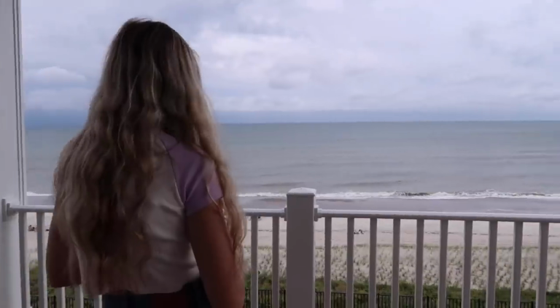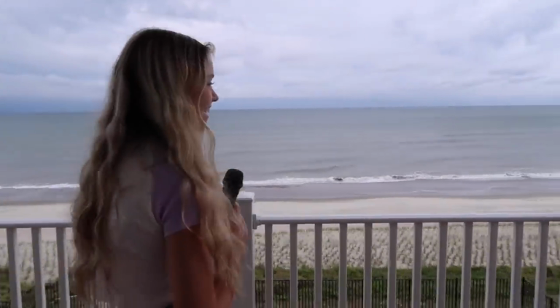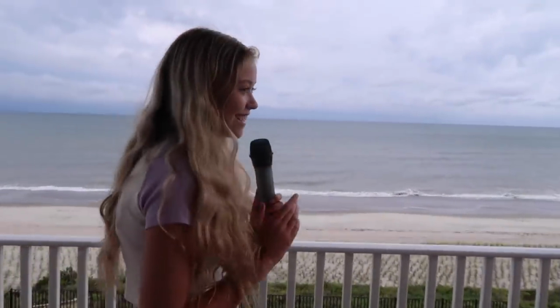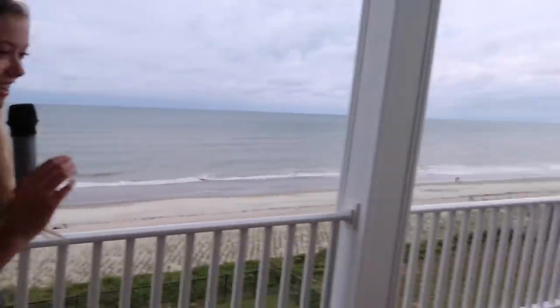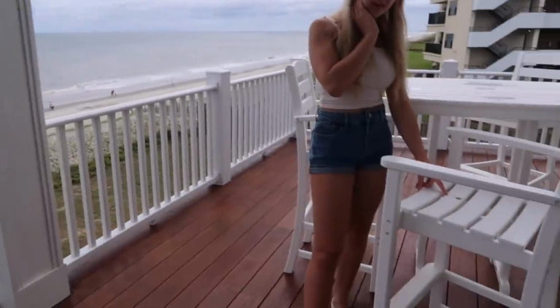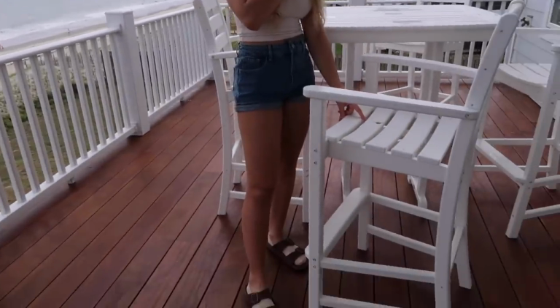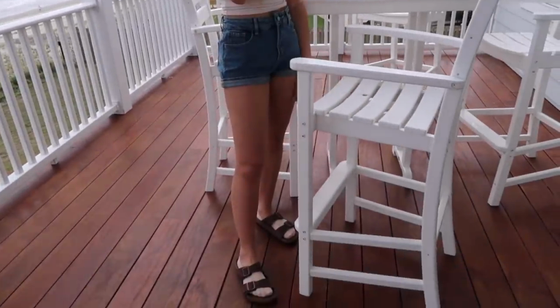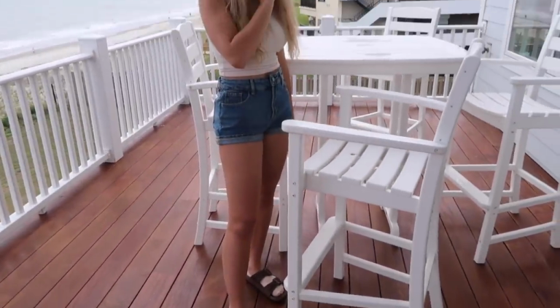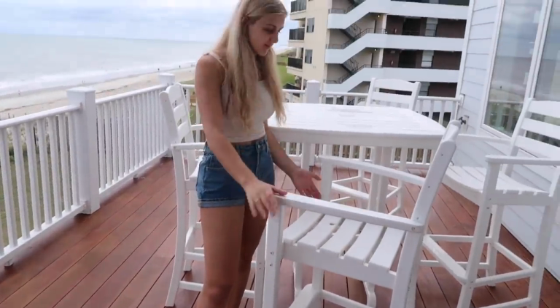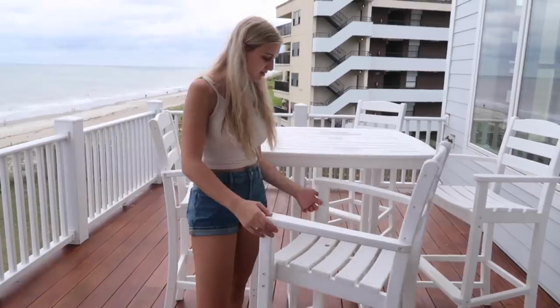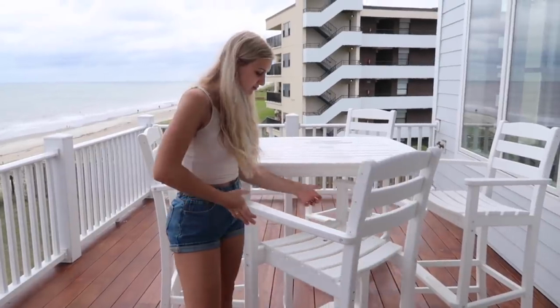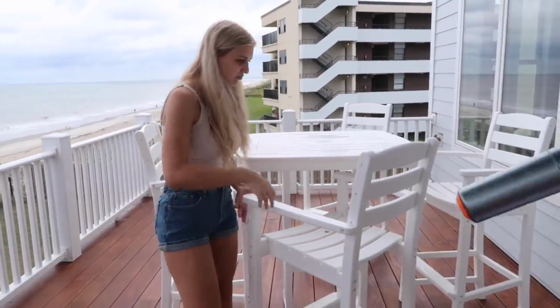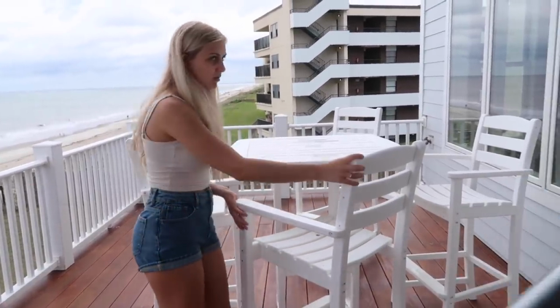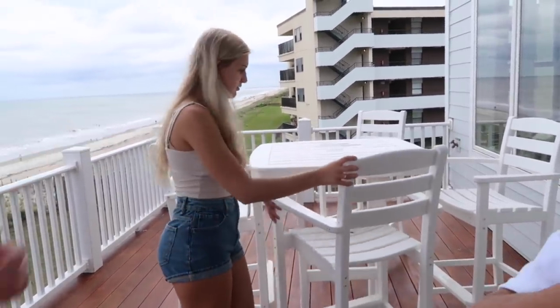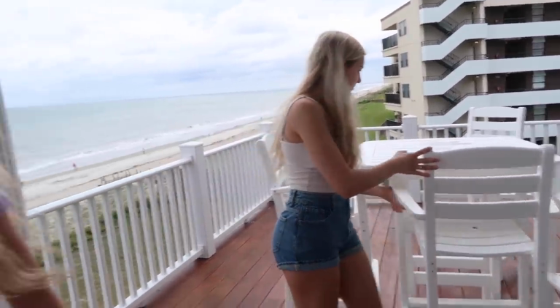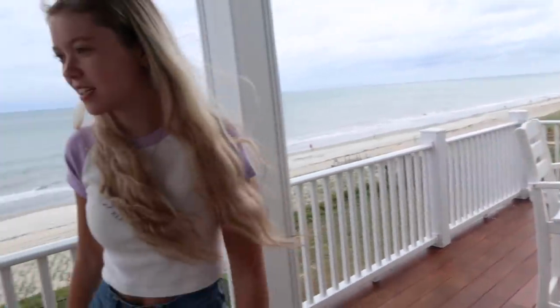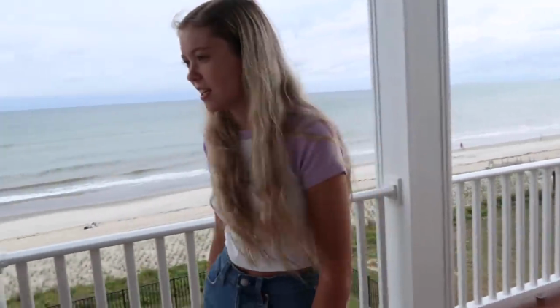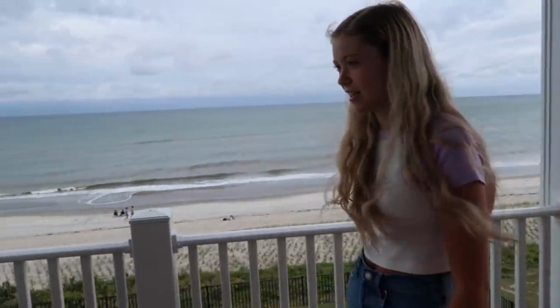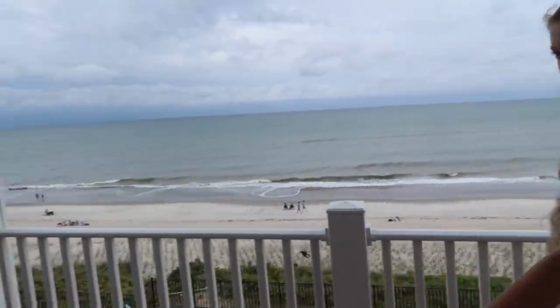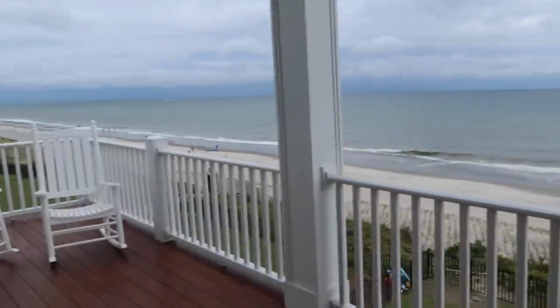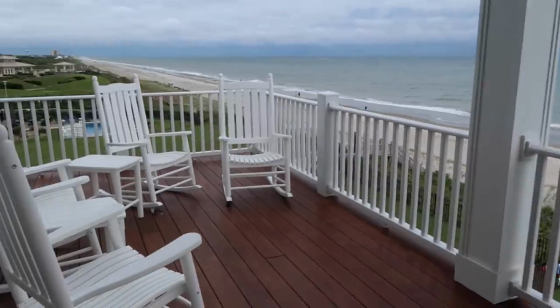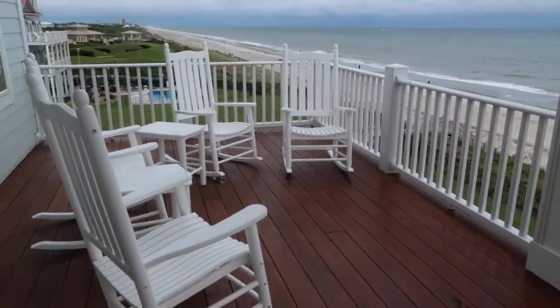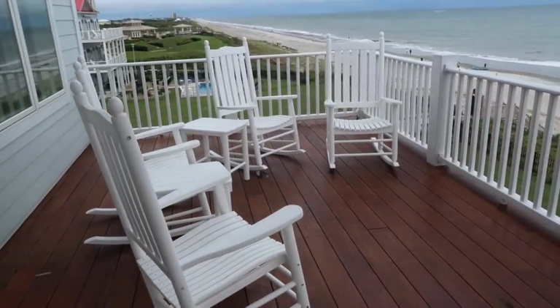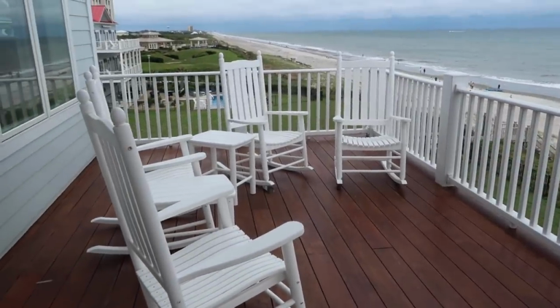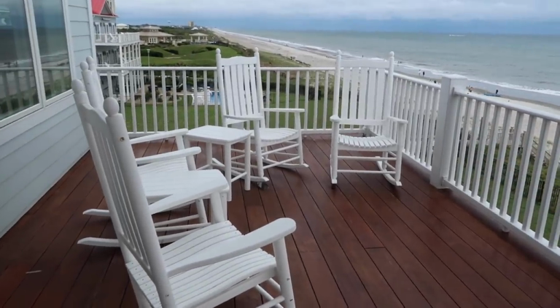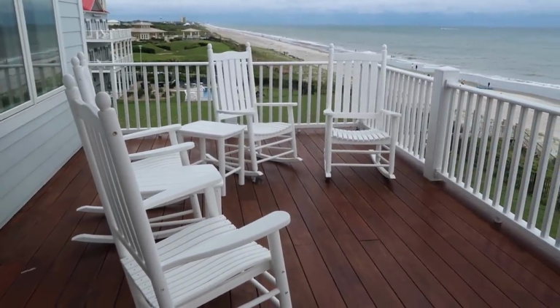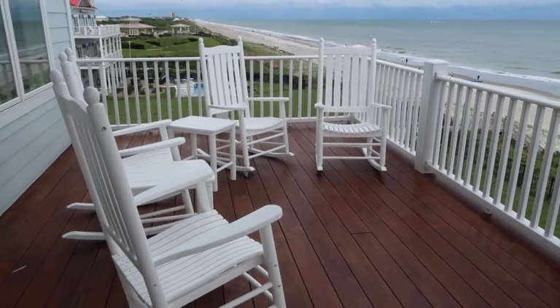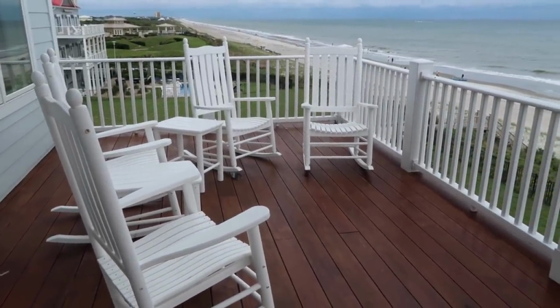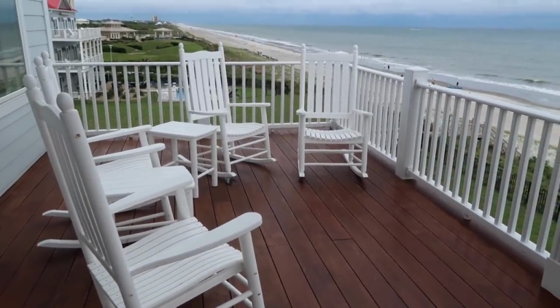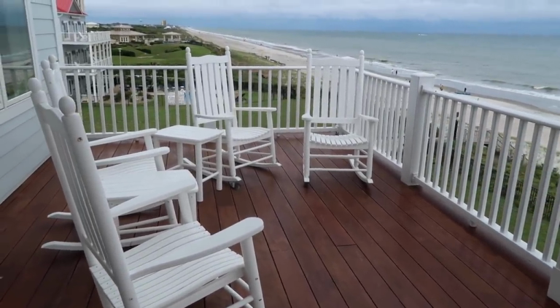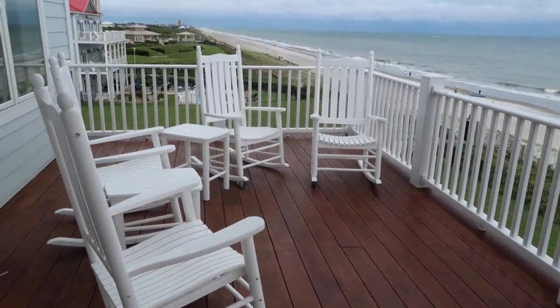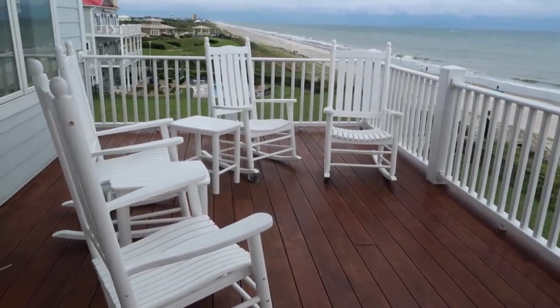Someone left a little mess here — it's a bird. There's a little area for you to eat your breakfast and then some rocking chairs, and you can see the beach perfectly. The rocking chairs move by themselves — there's ghosts in the chairs!